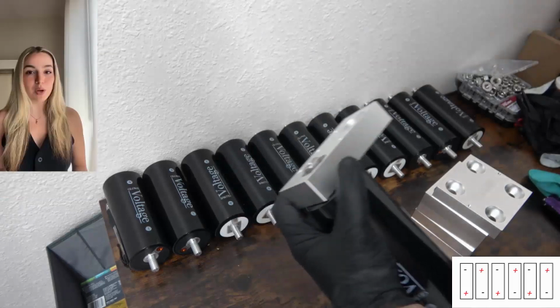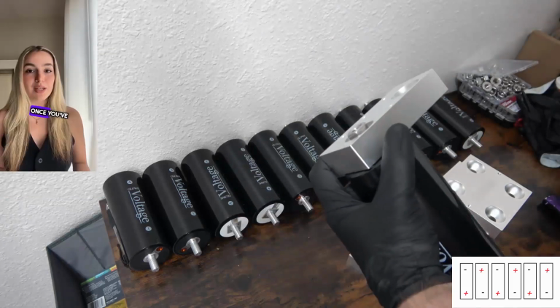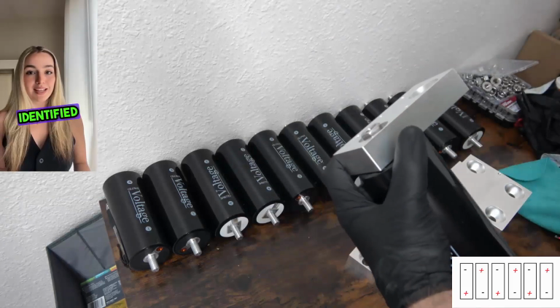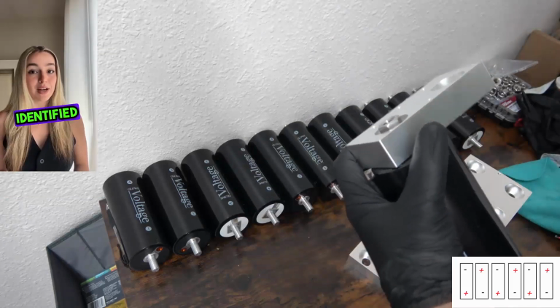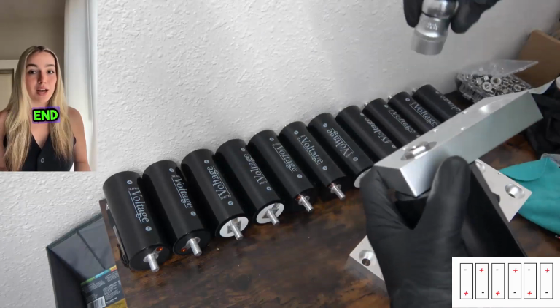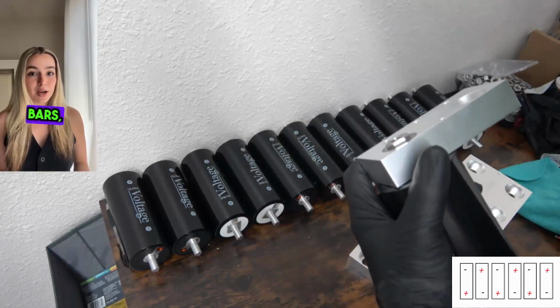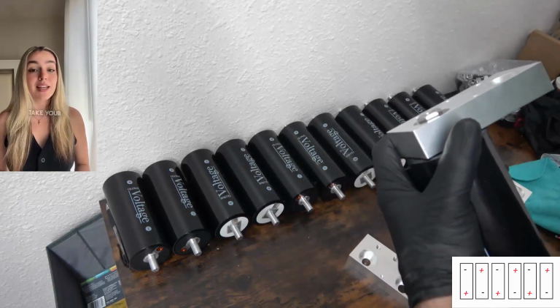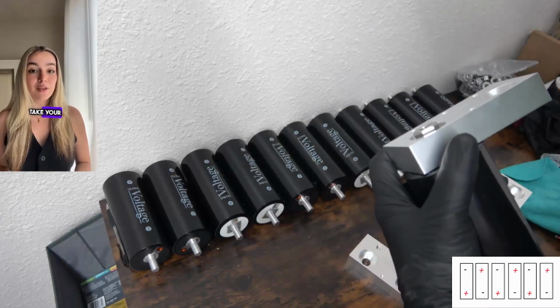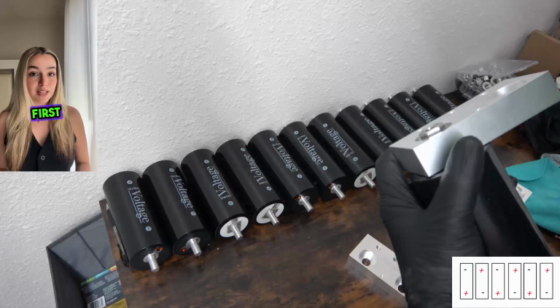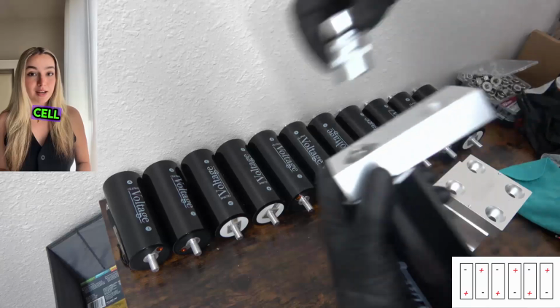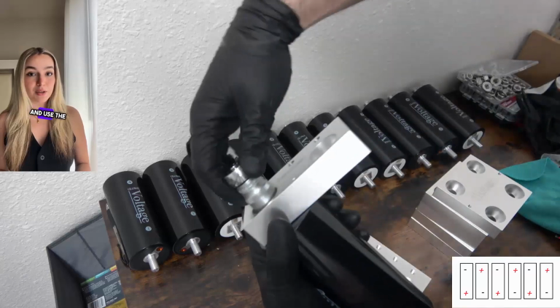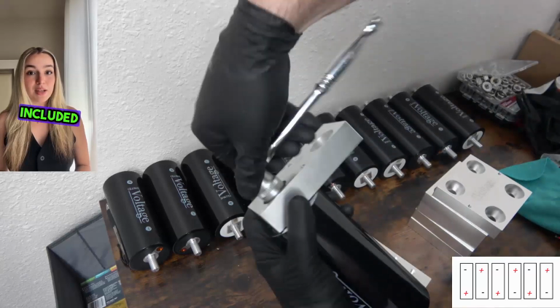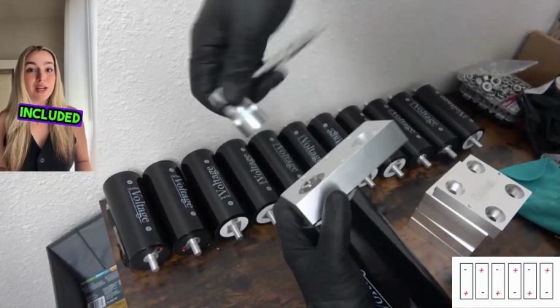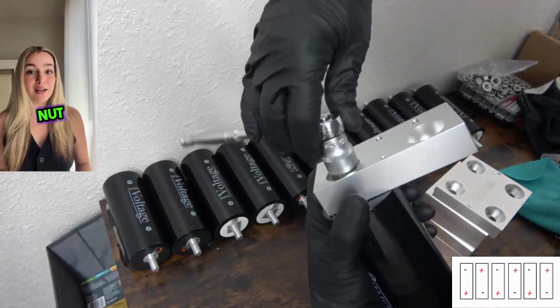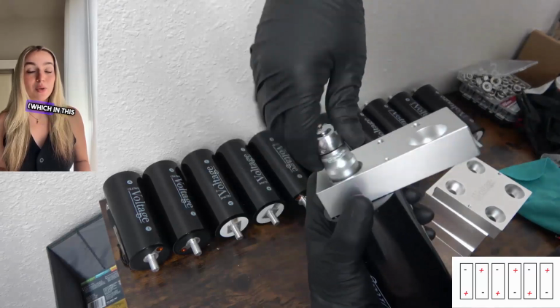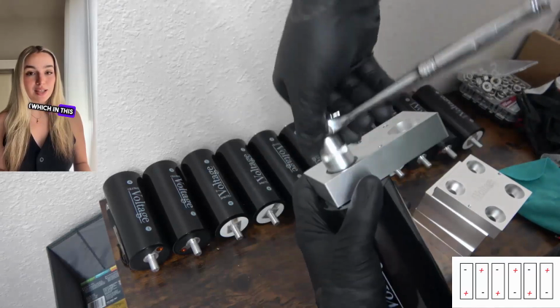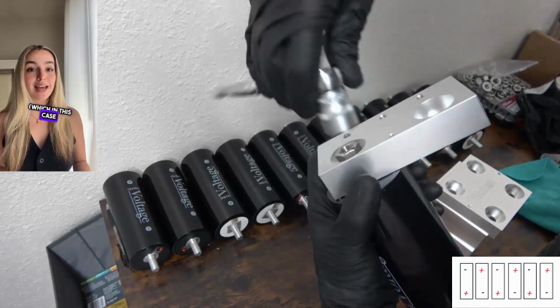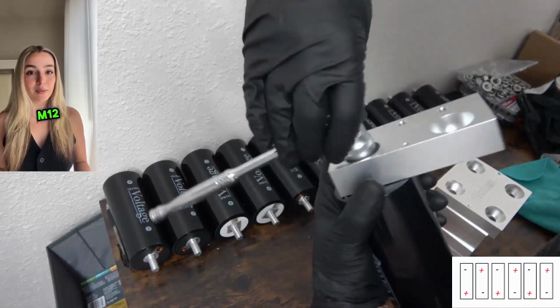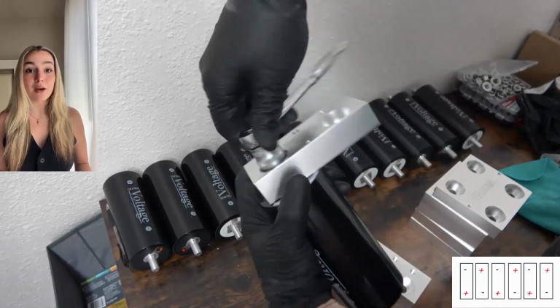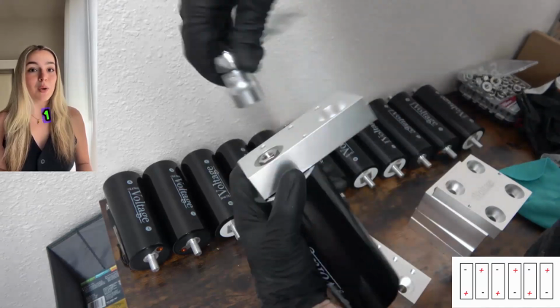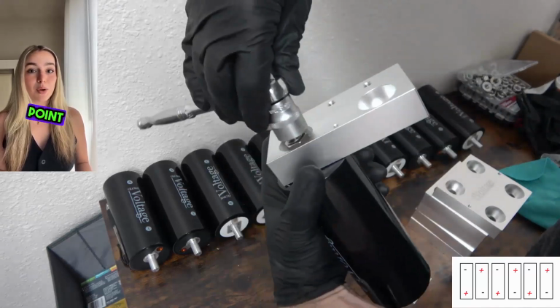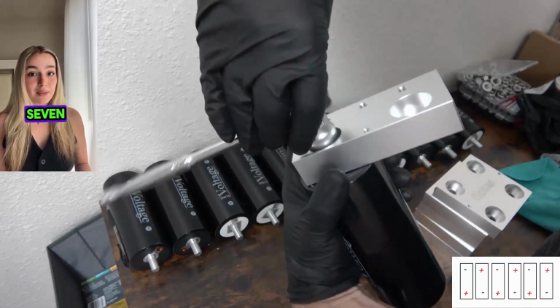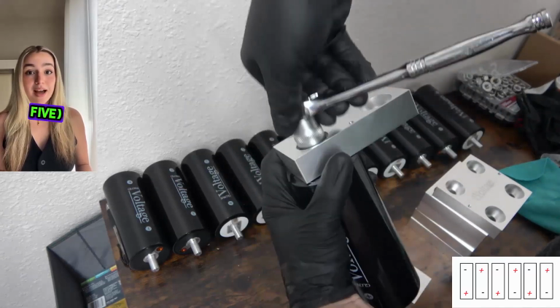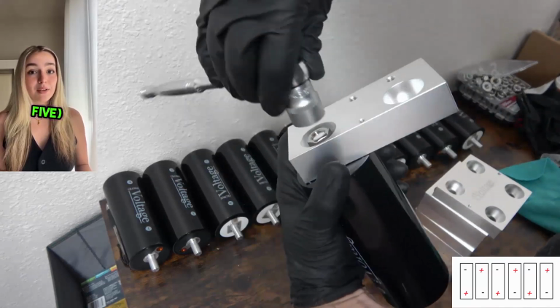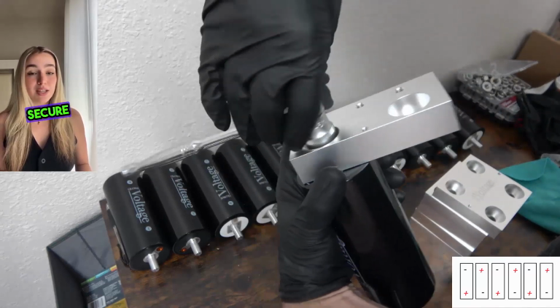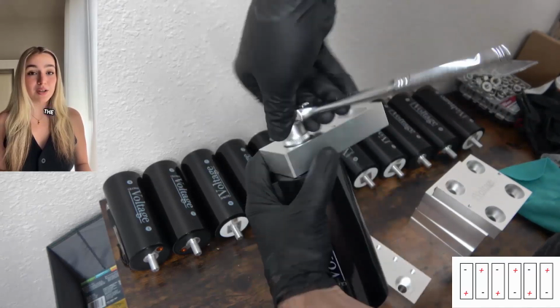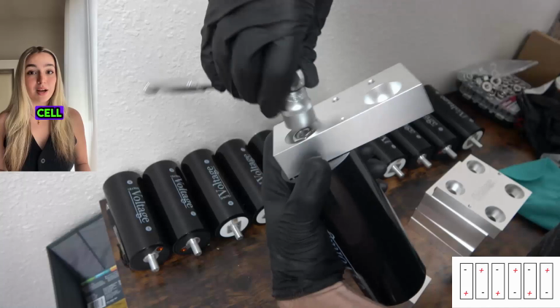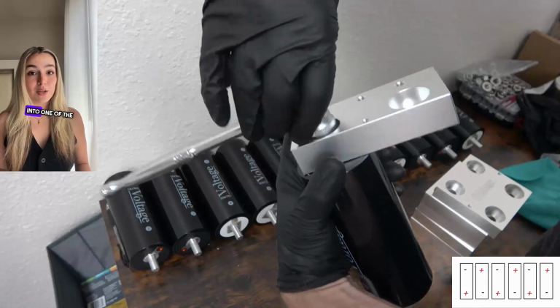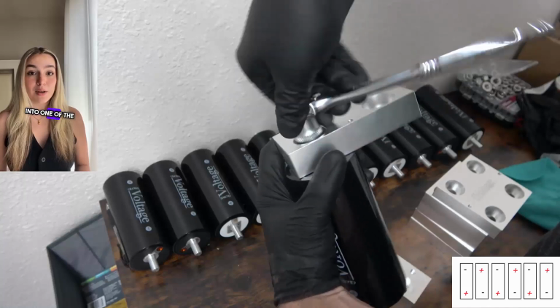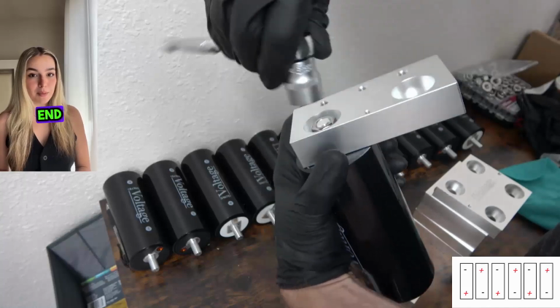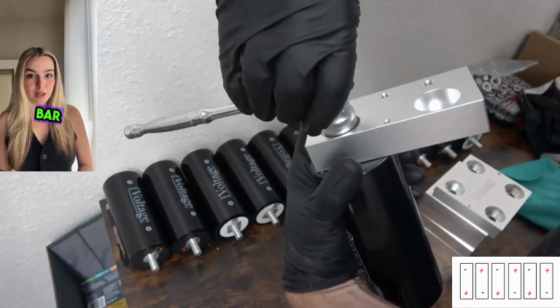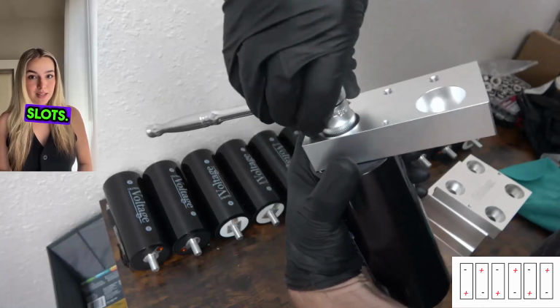Once you've identified your end bars, take your first cell and use the included nut — in this case M12 by 1.75 — to secure the cell into one of the end bar slots.